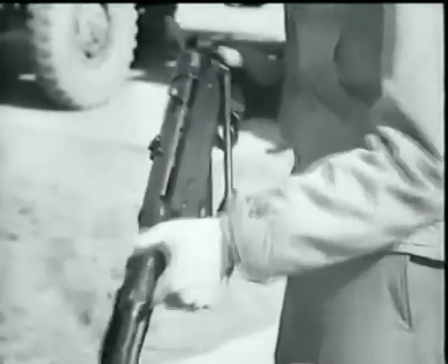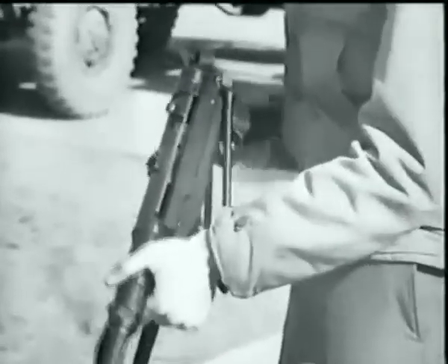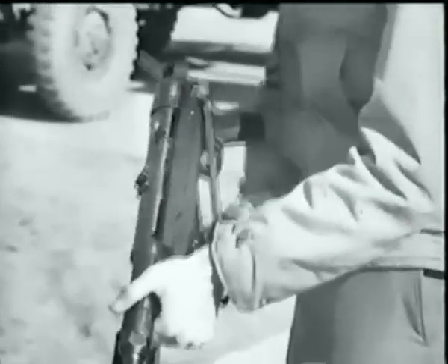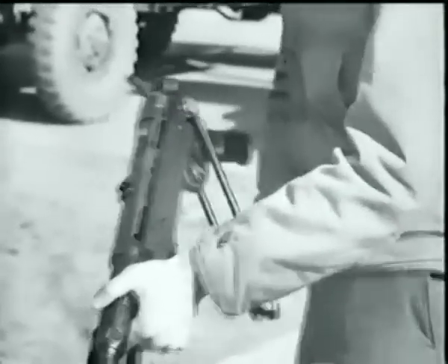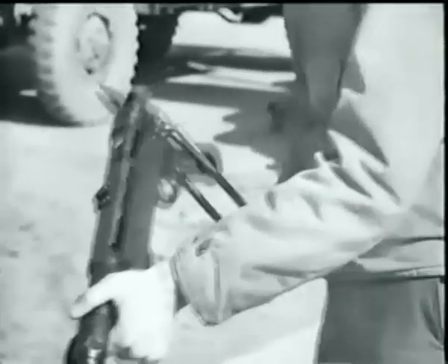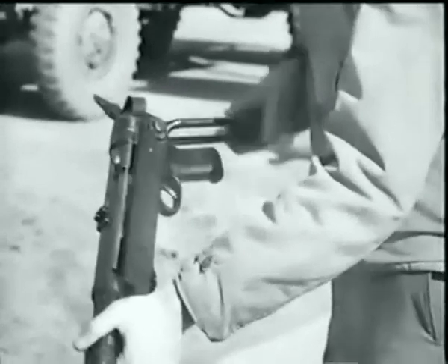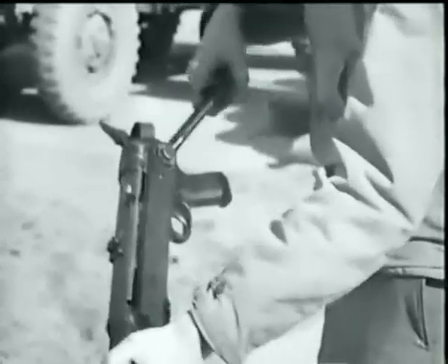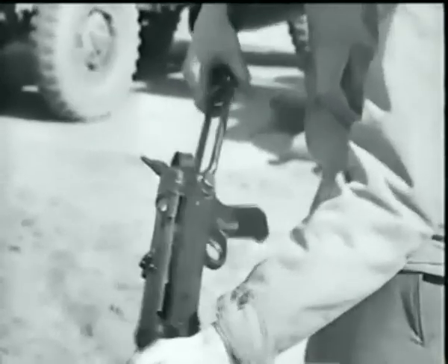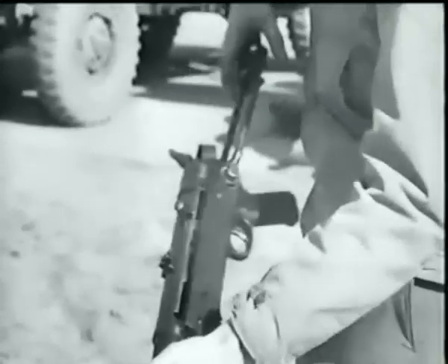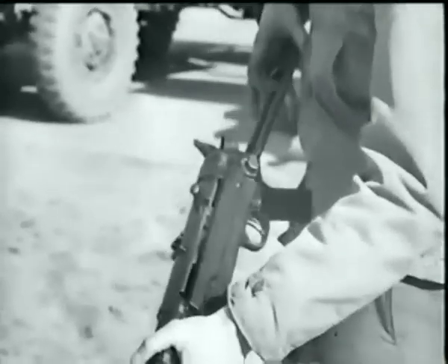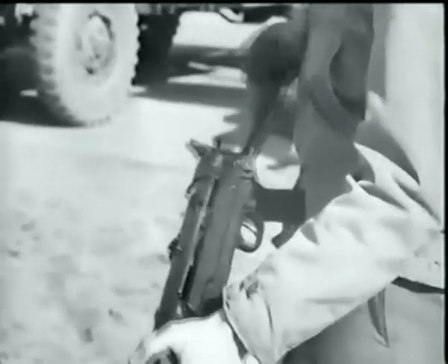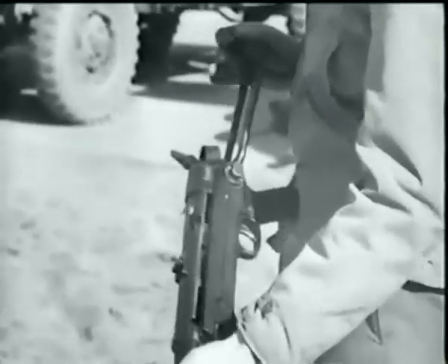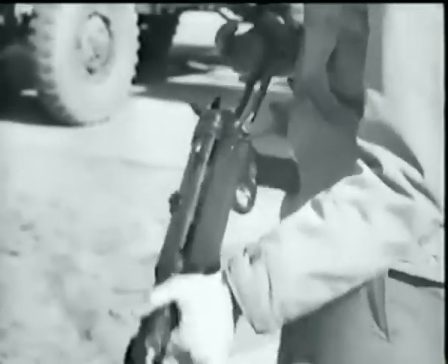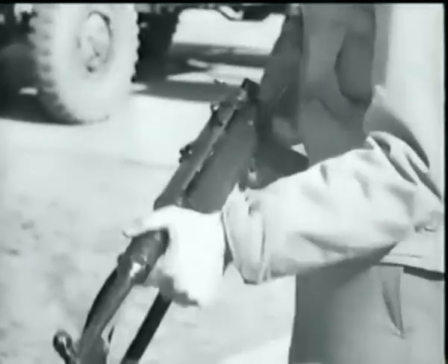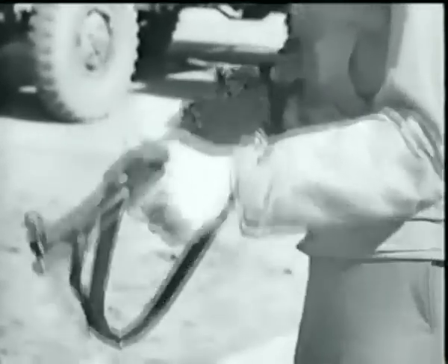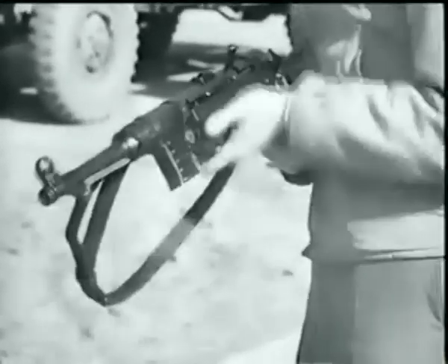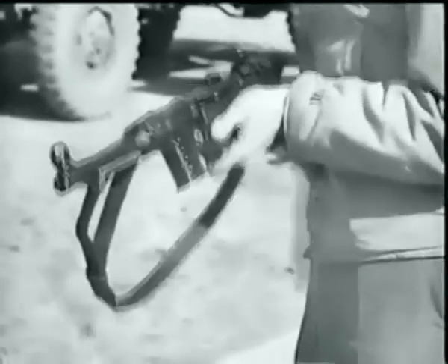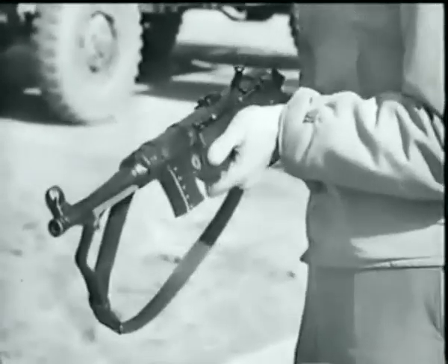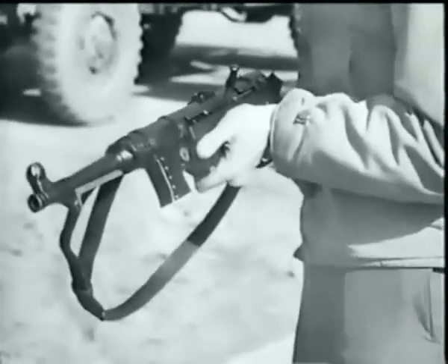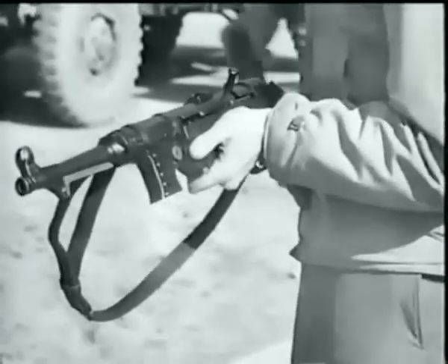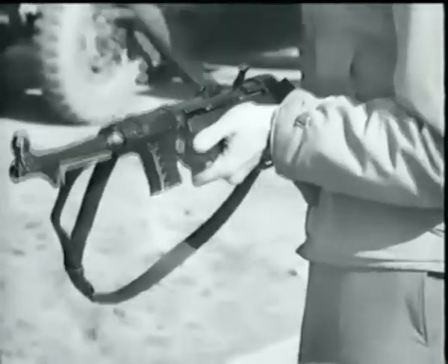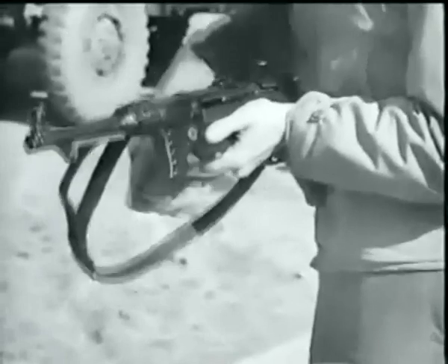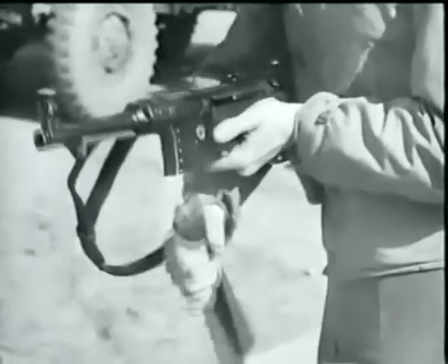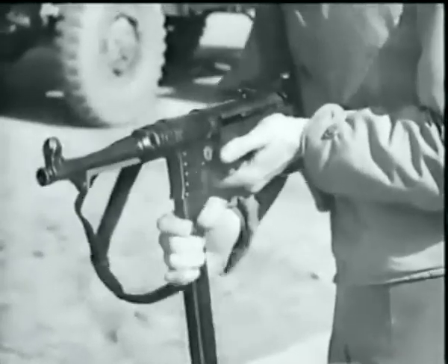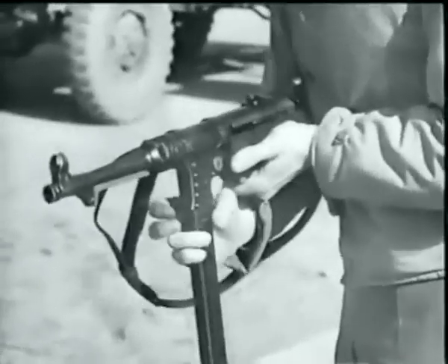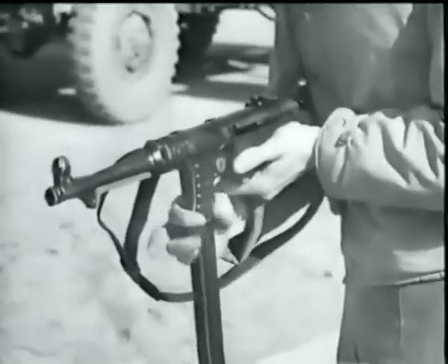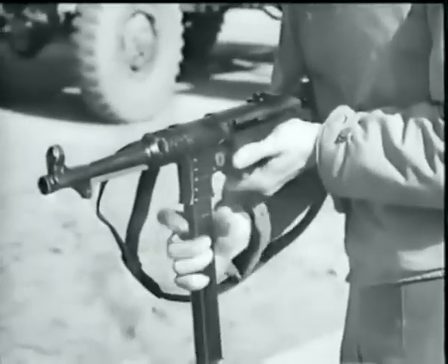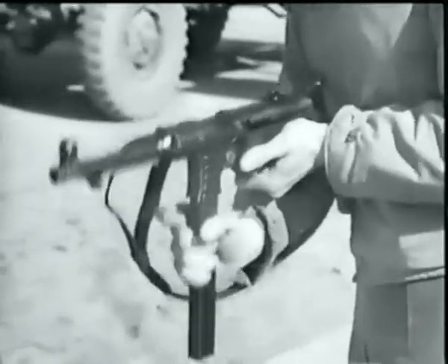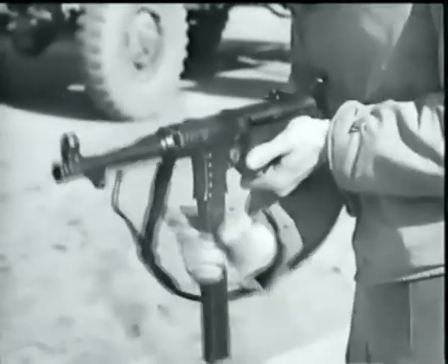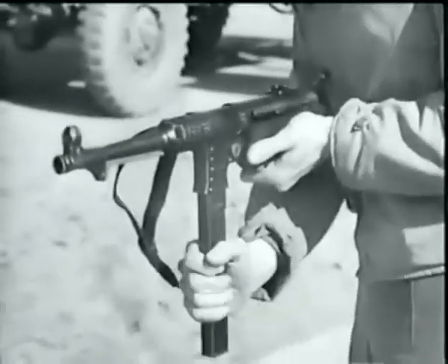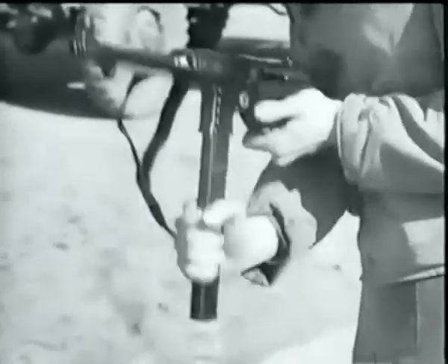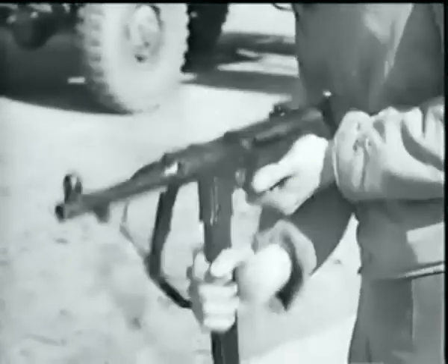In firing this weapon, don't grasp the magazine — it will cause a malfunction. Before reloading, the bolt must be in the forward position.